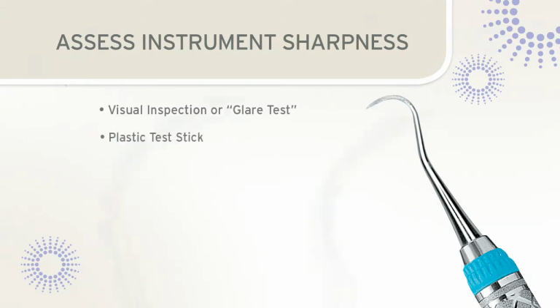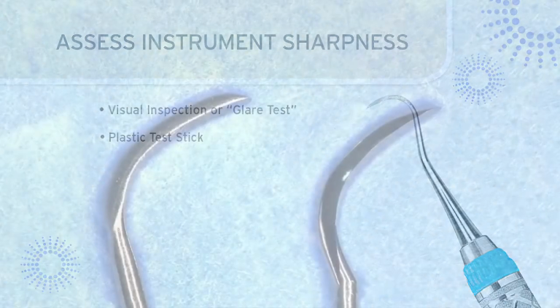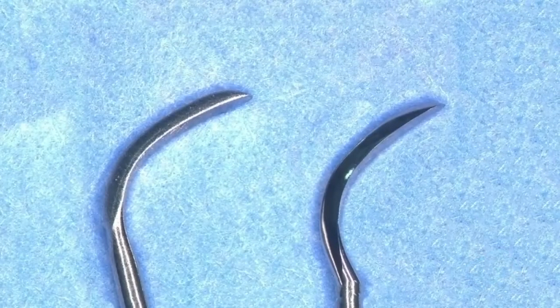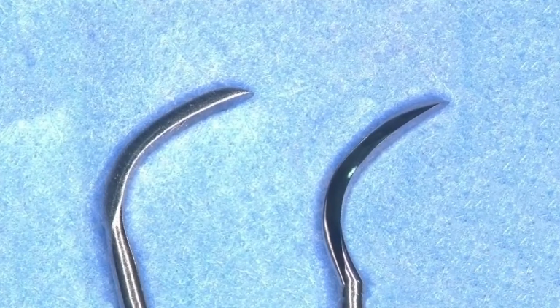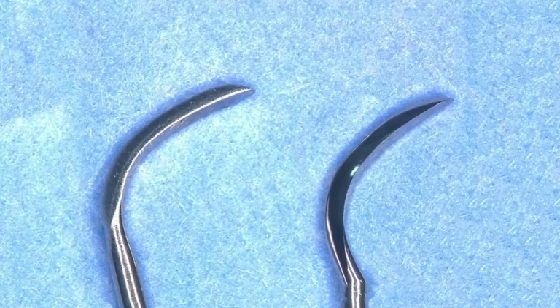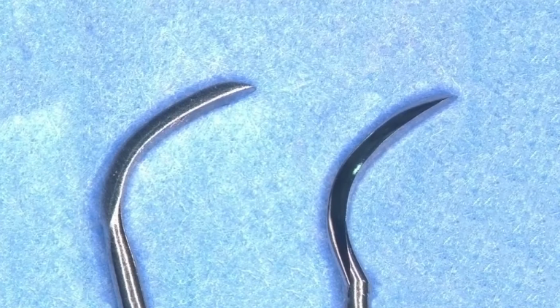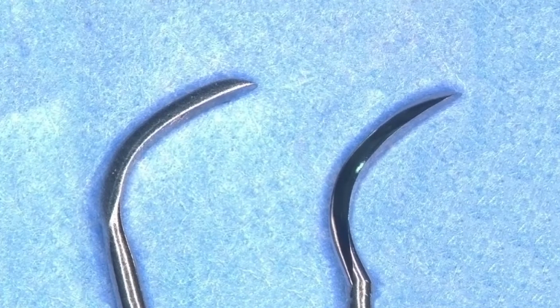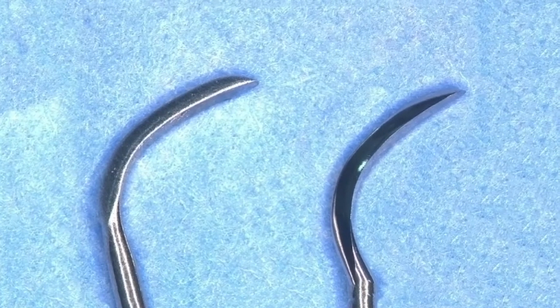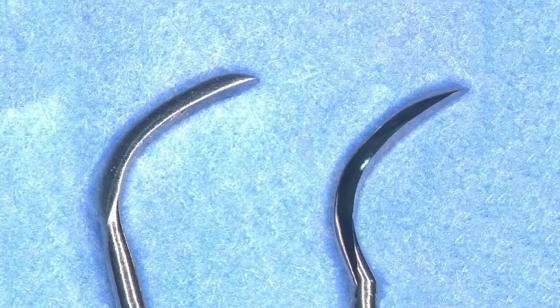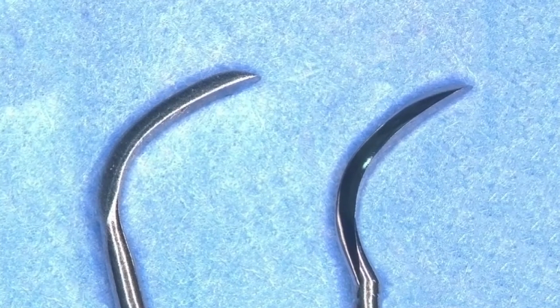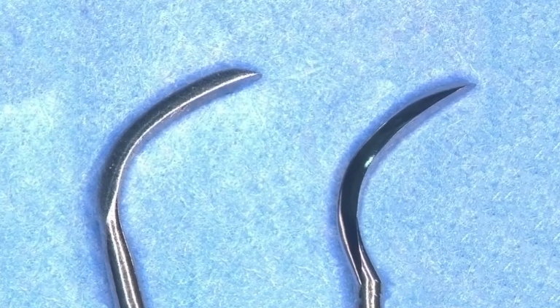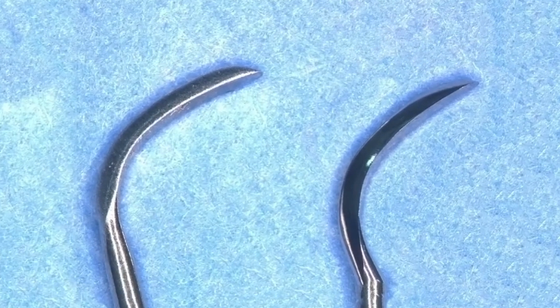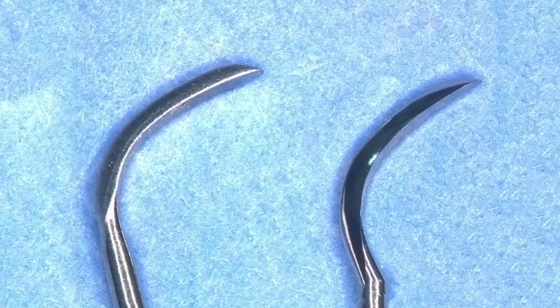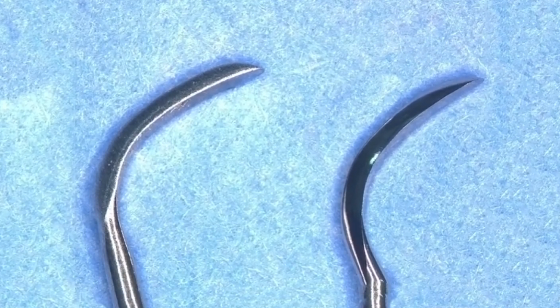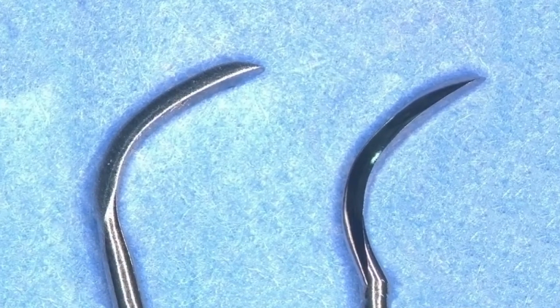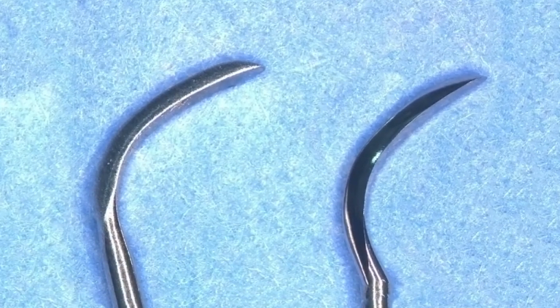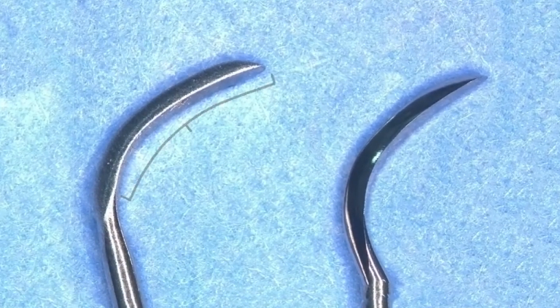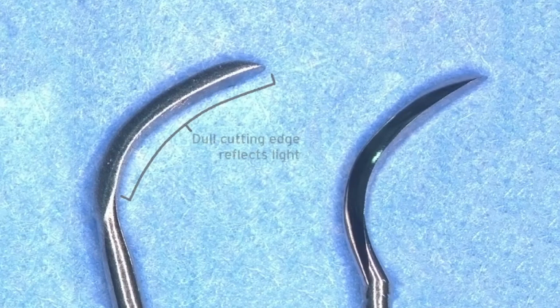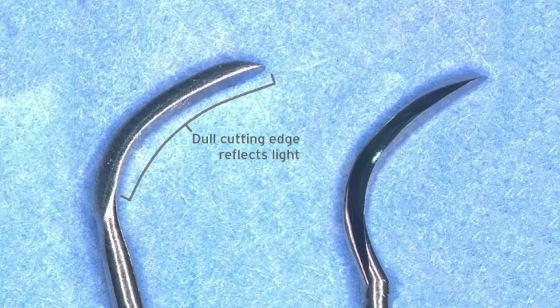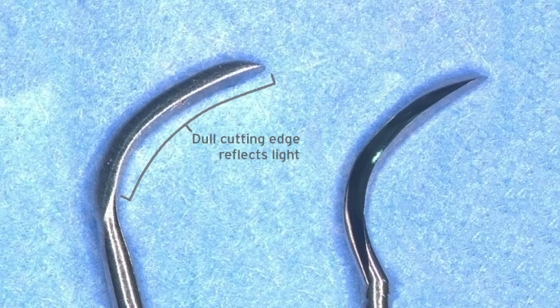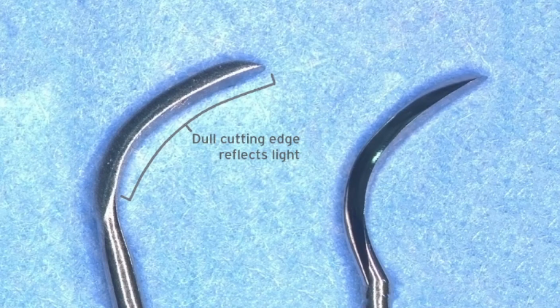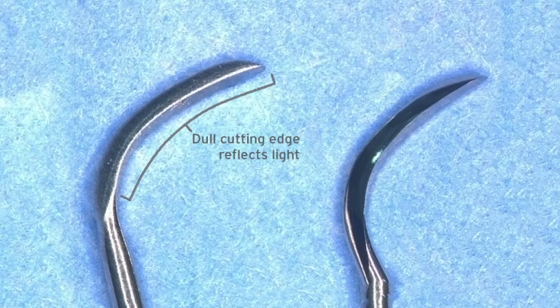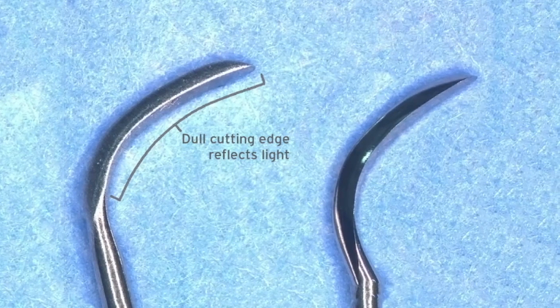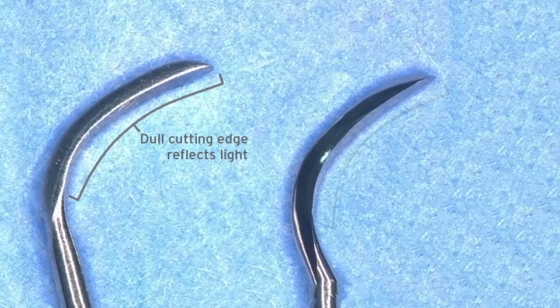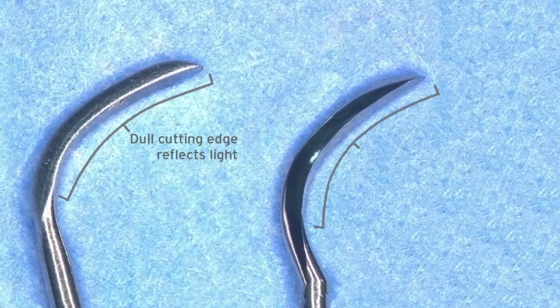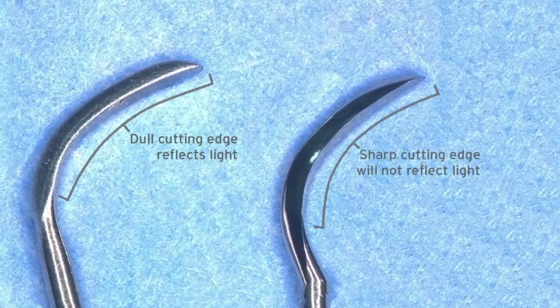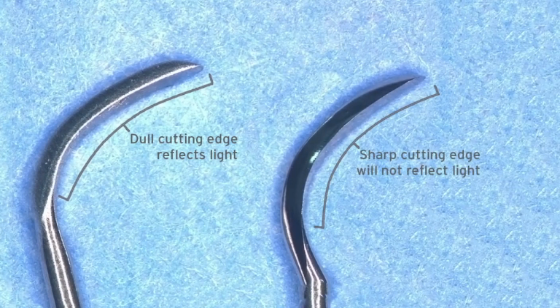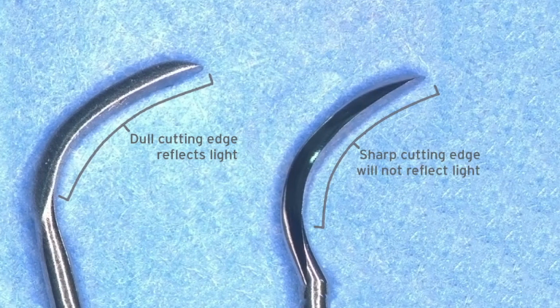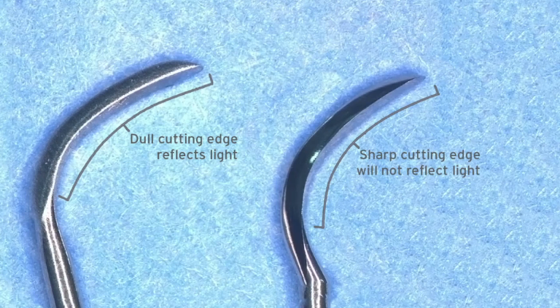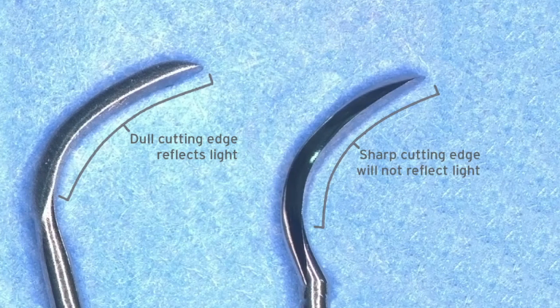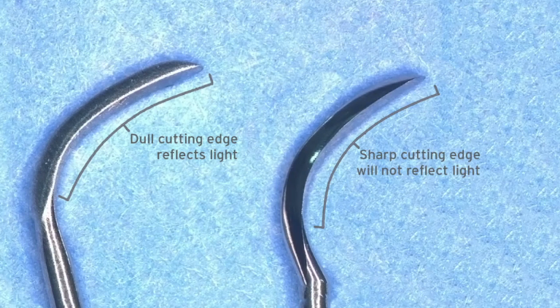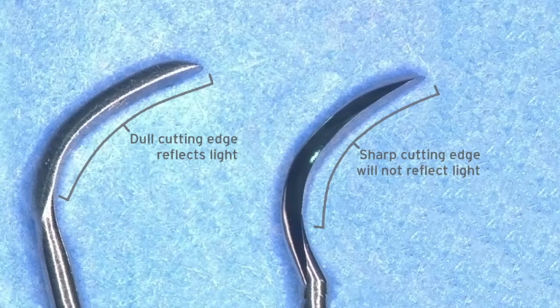To visually inspect a blade, hold the instrument under a light and rotate the instrument until the edge is facing the light. A dull cutting edge will reflect light when it has become rounded from use. A sharp cutting edge will appear as a fine line that will not reflect light.